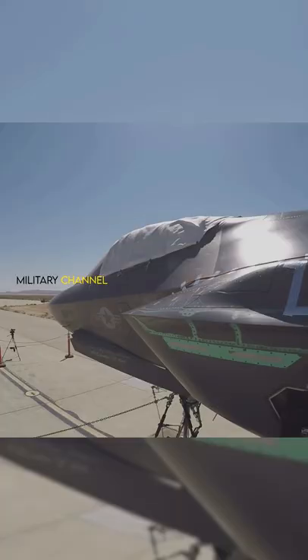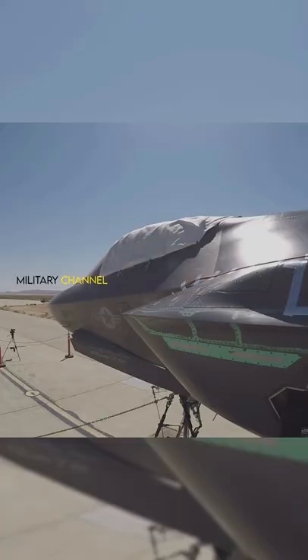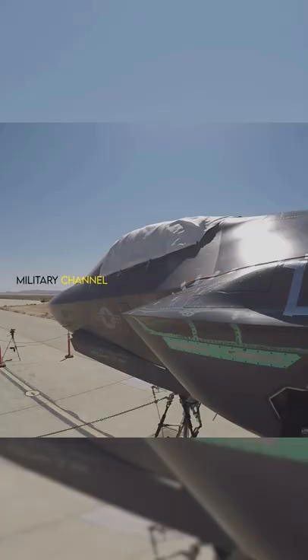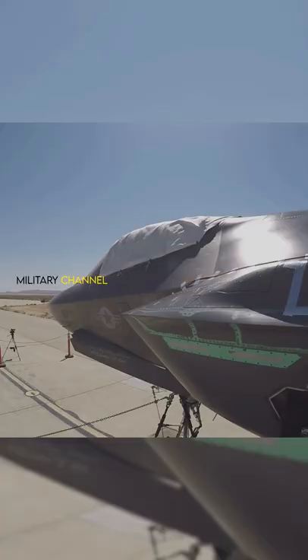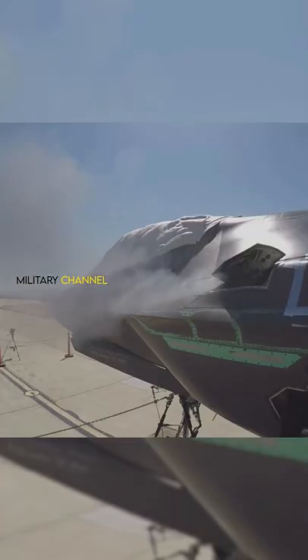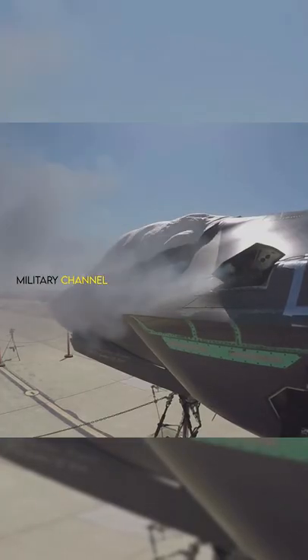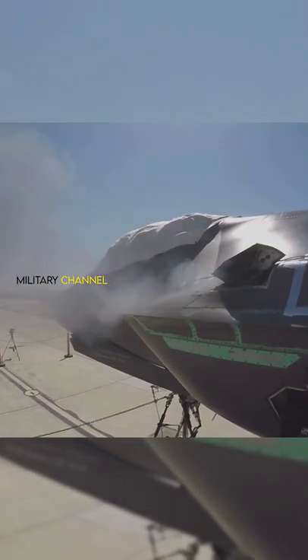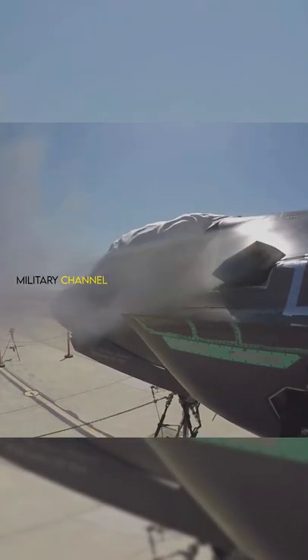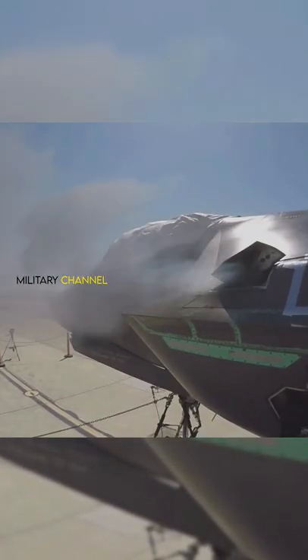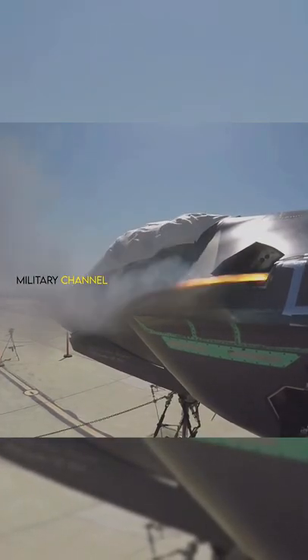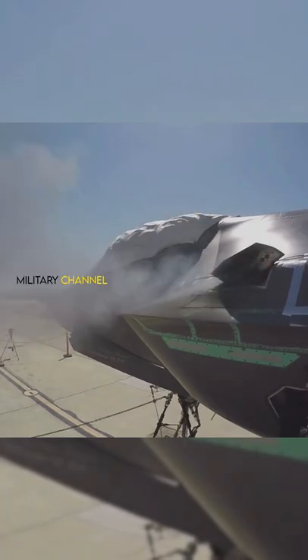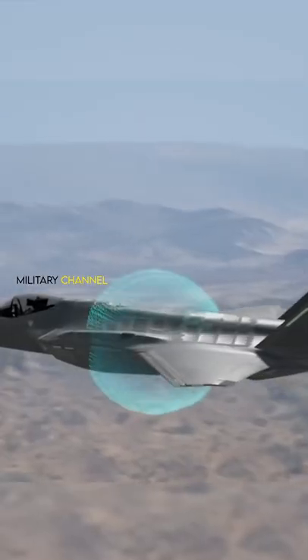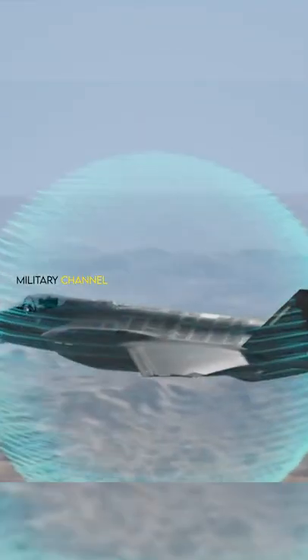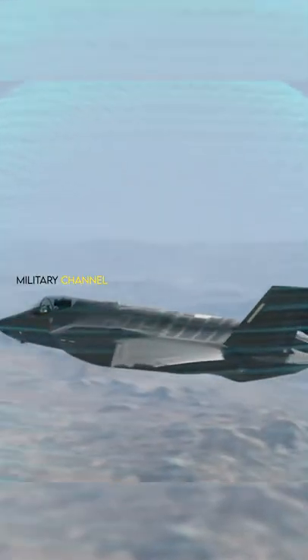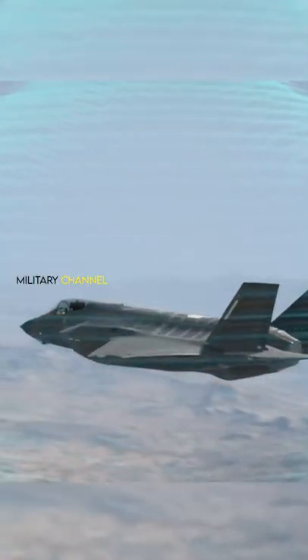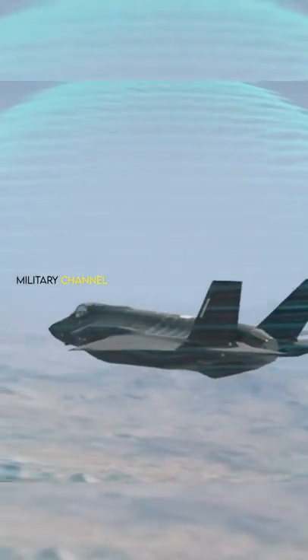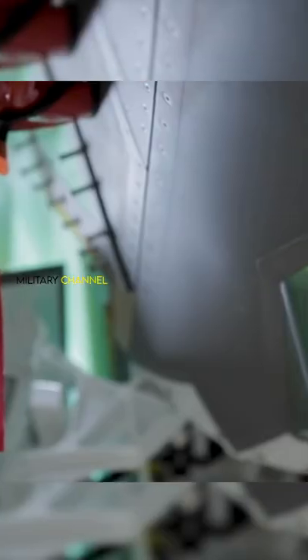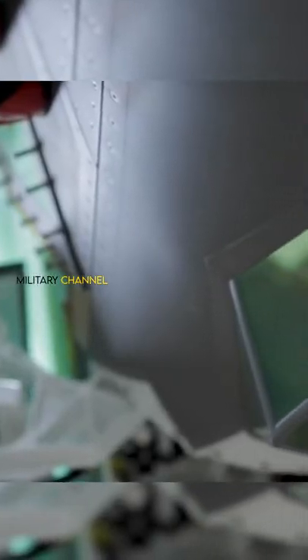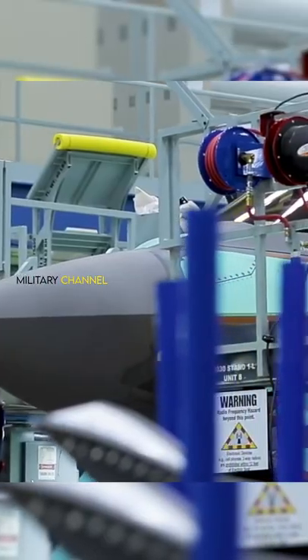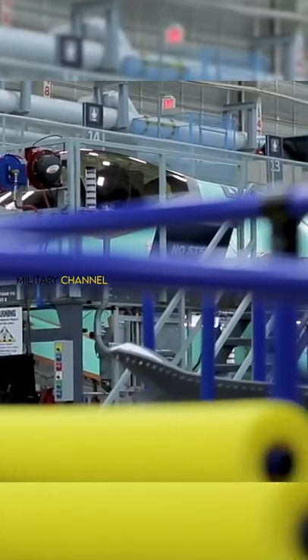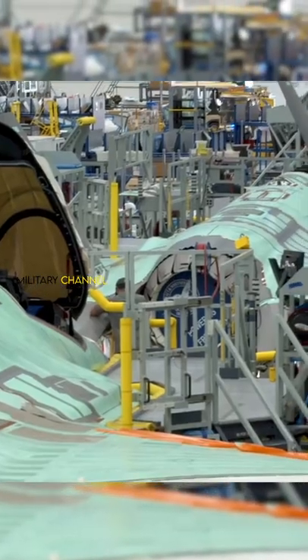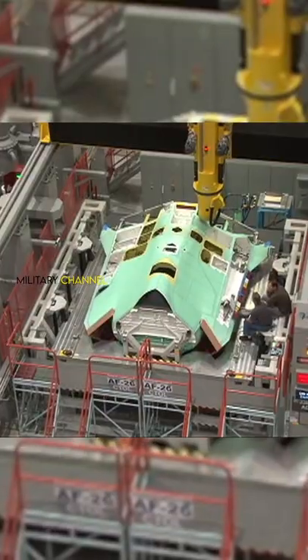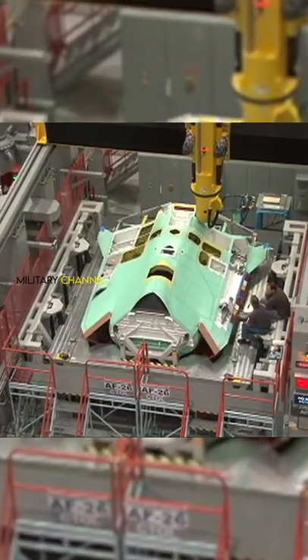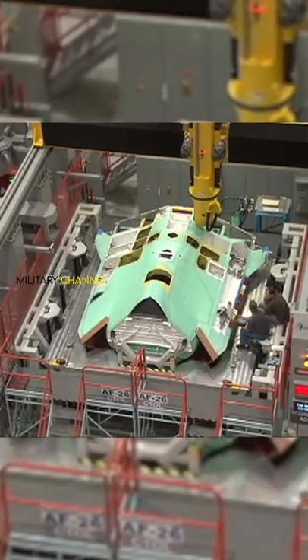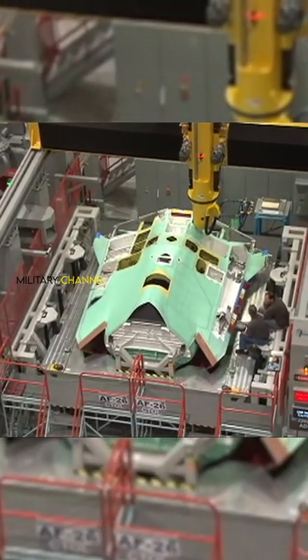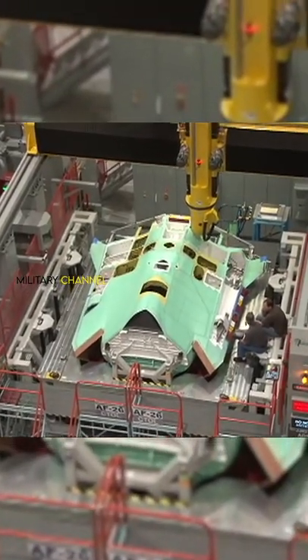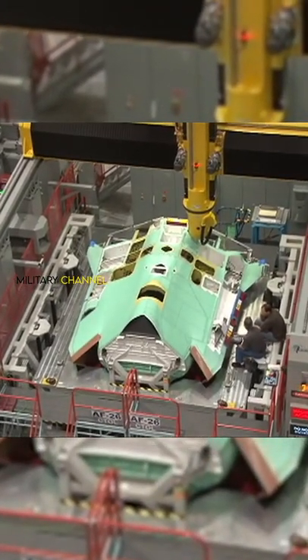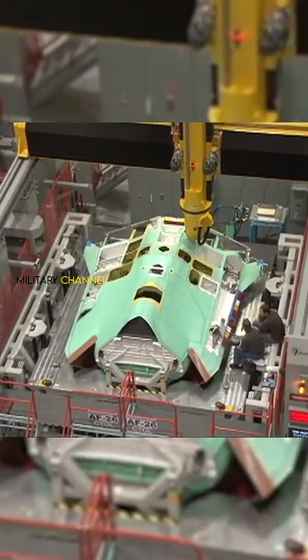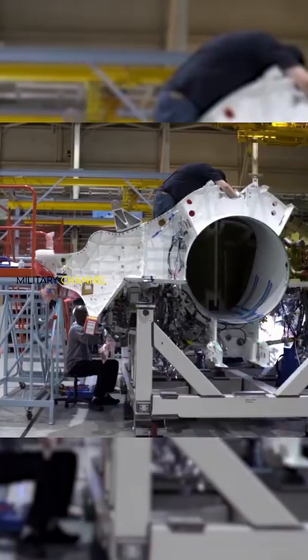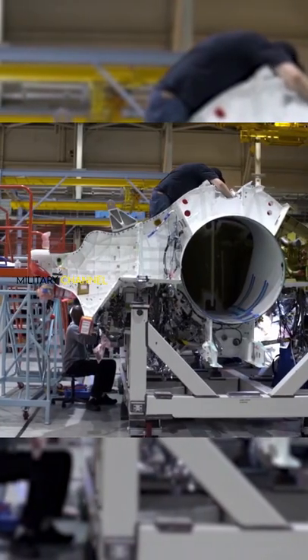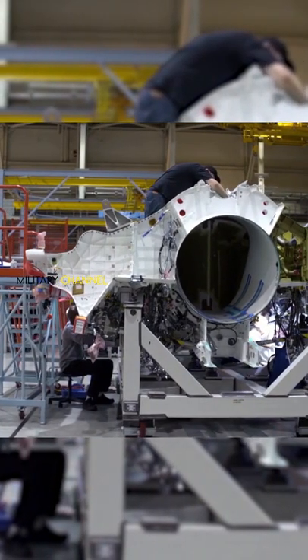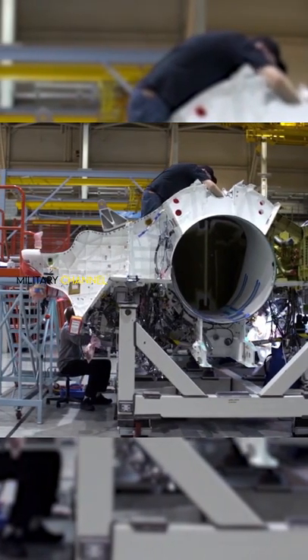It's also capable of electronic warfare, as well as intelligence, surveillance, and reconnaissance. Lockheed Martin is the primary F-35 contractor, with Northrop Grumman and BAE Systems as key partners.